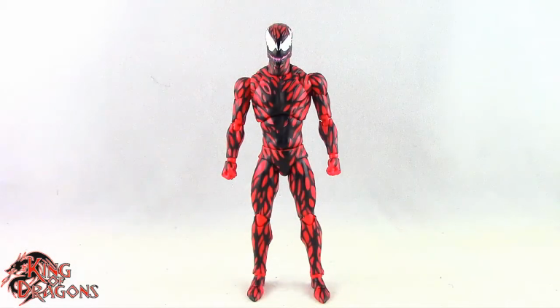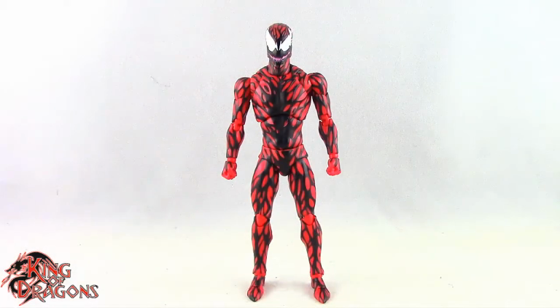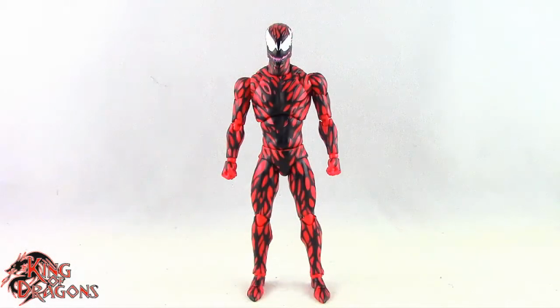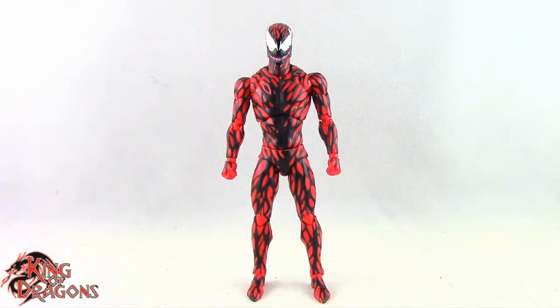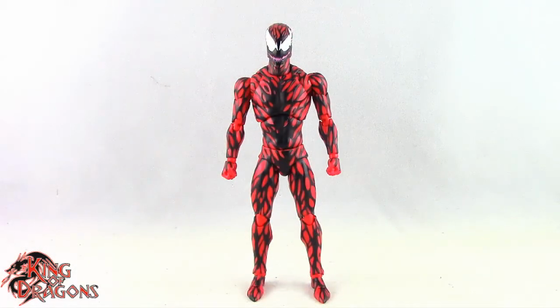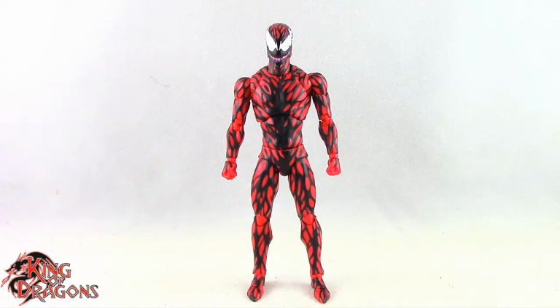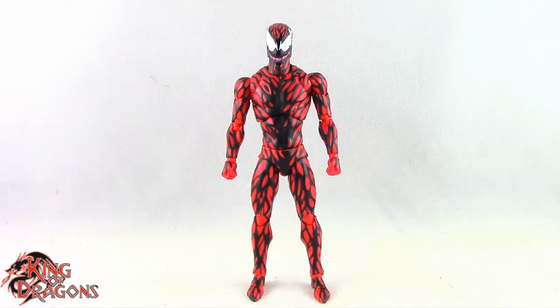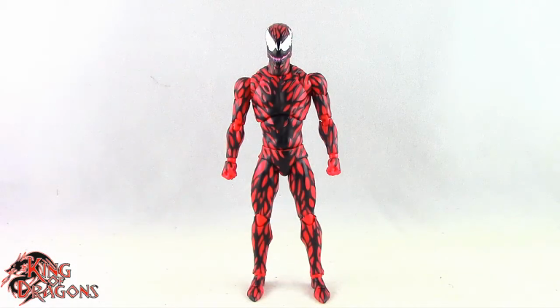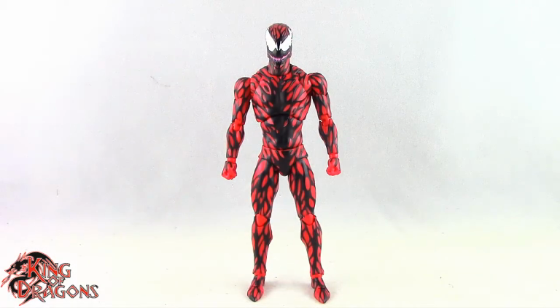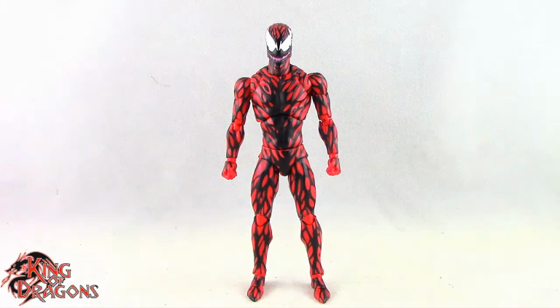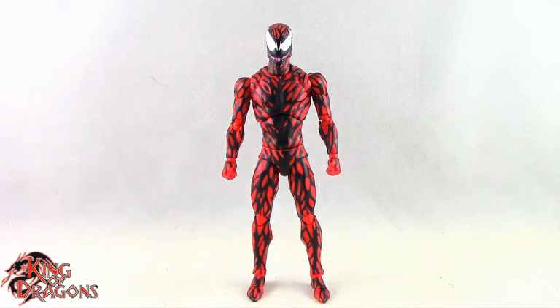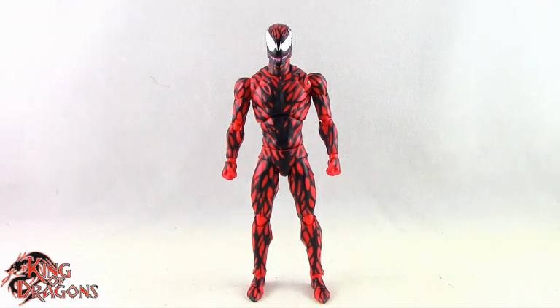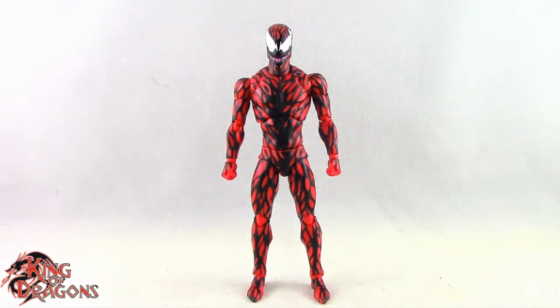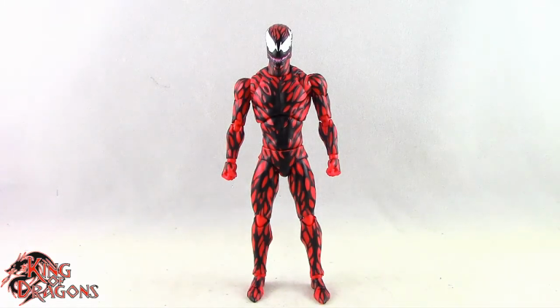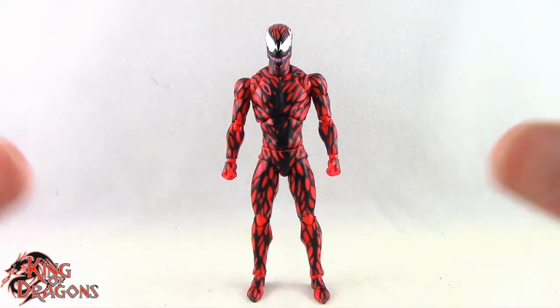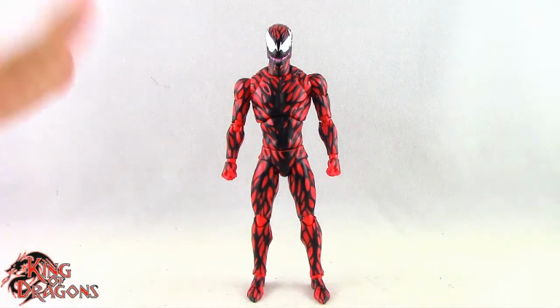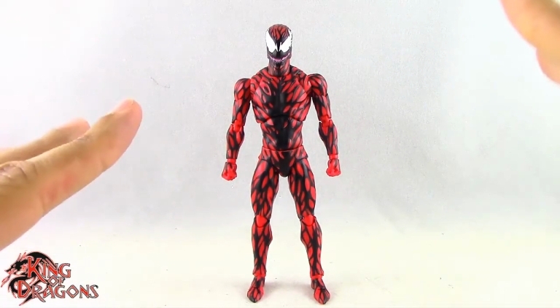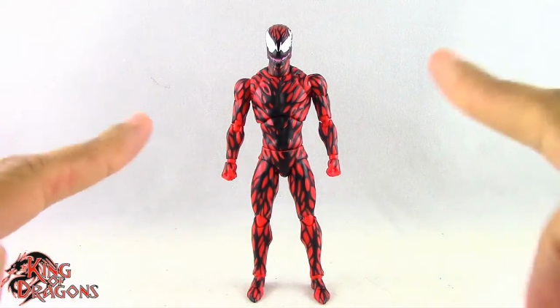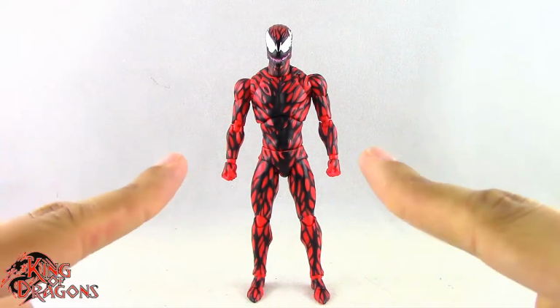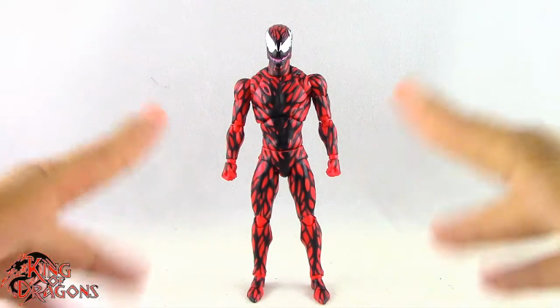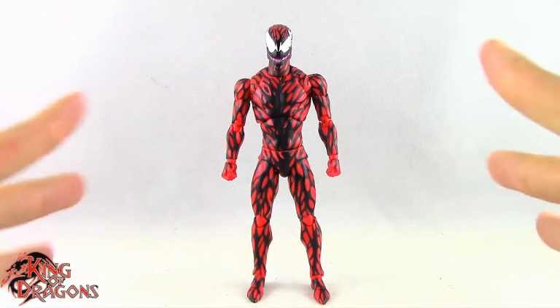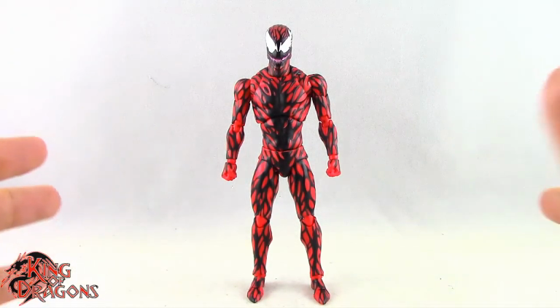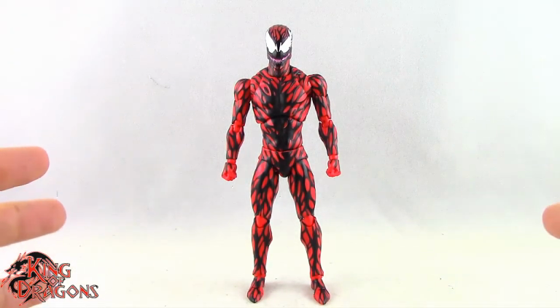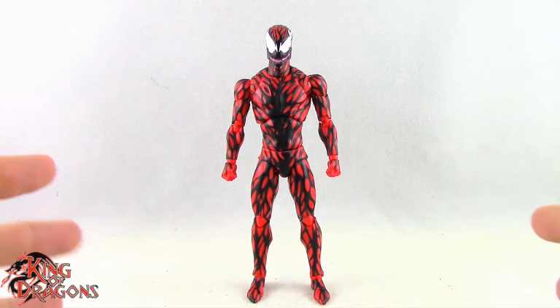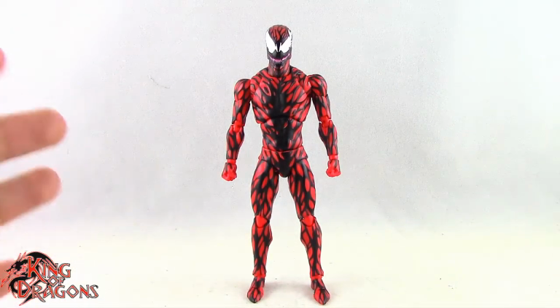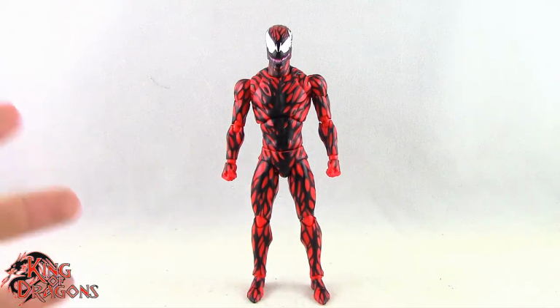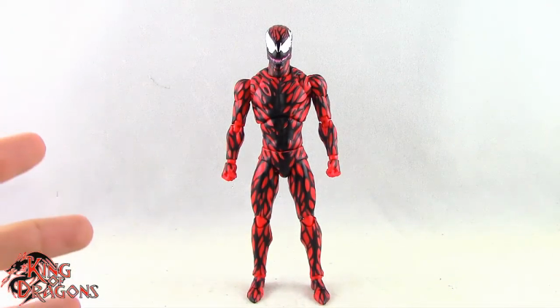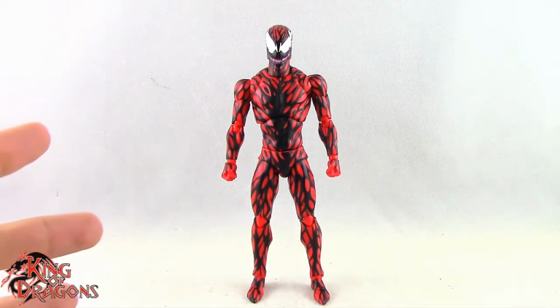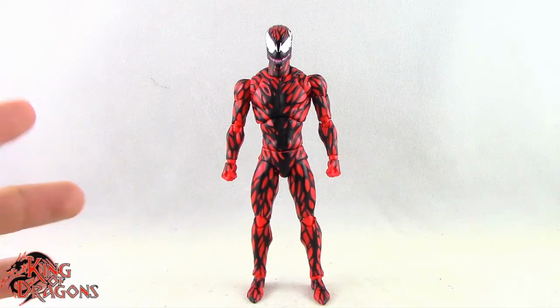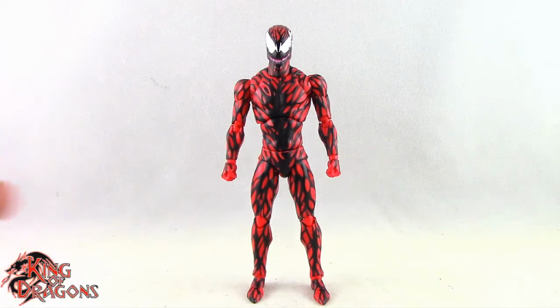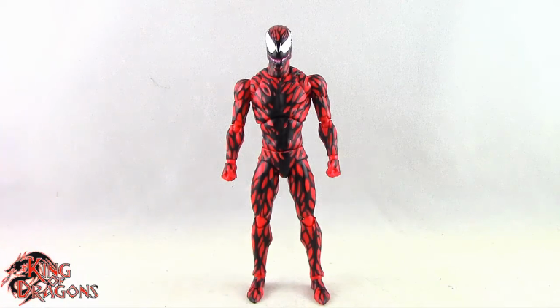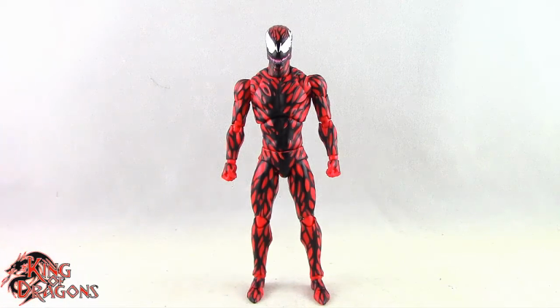Here we have the Mafex Carnage posed and out of the packaging. Before we take a look at the figure let's actually run through his accessories, because this Carnage does come with a lot.